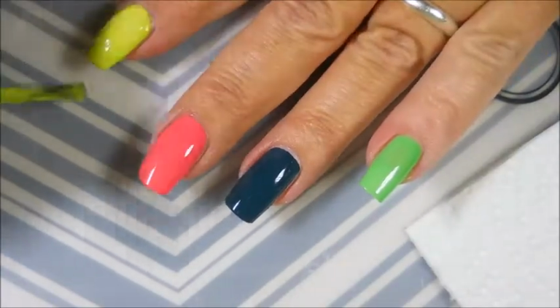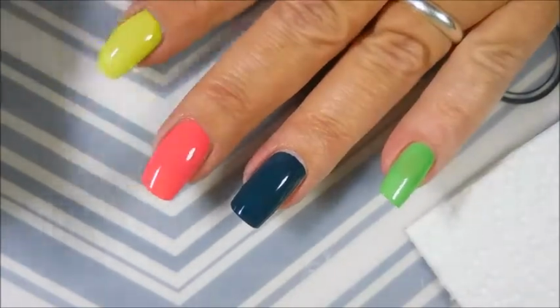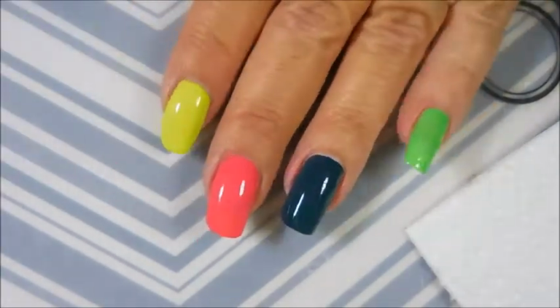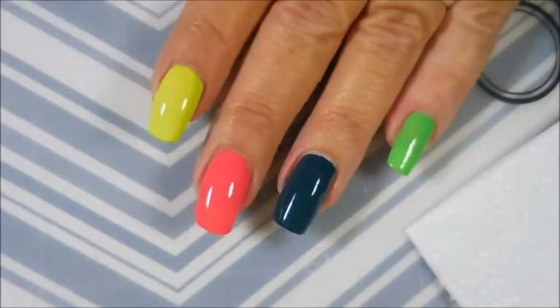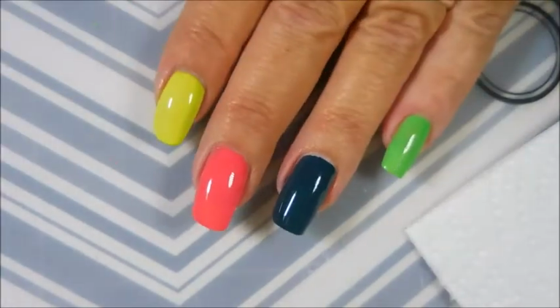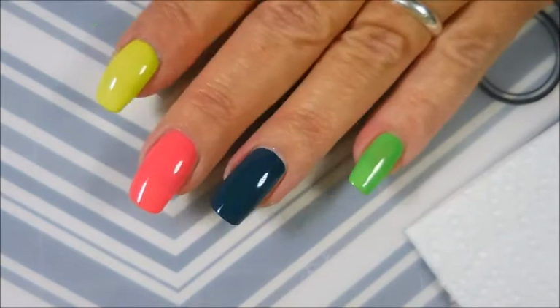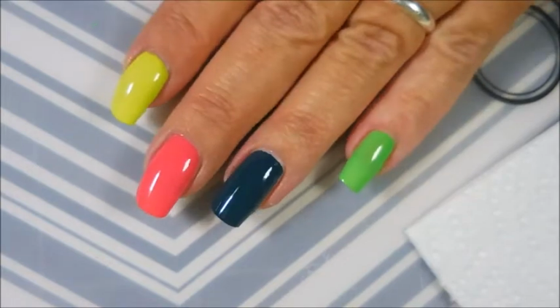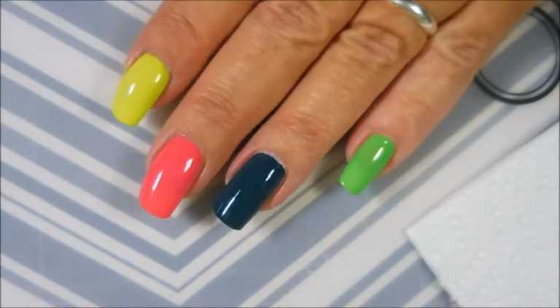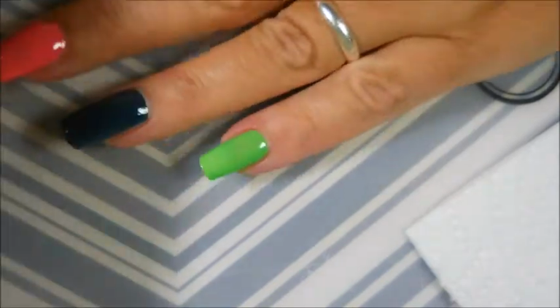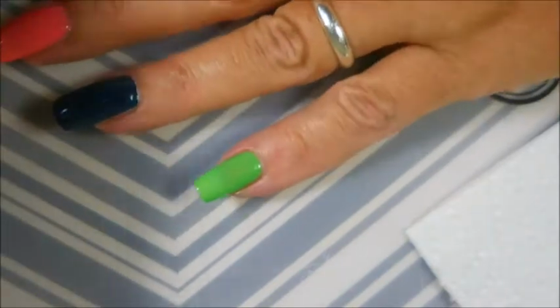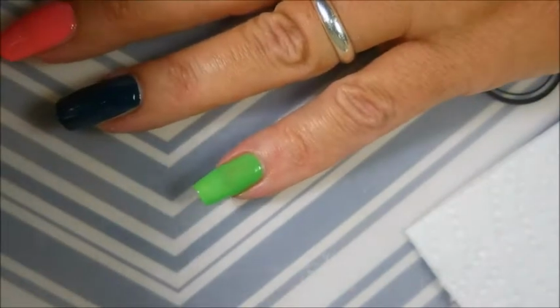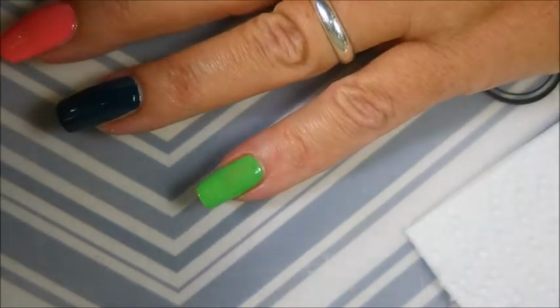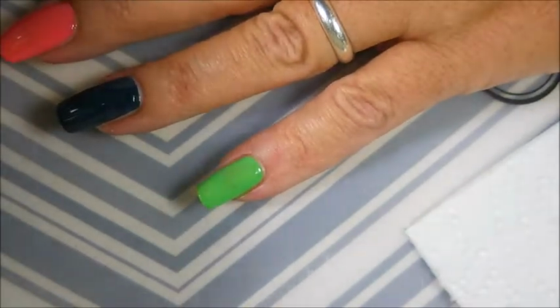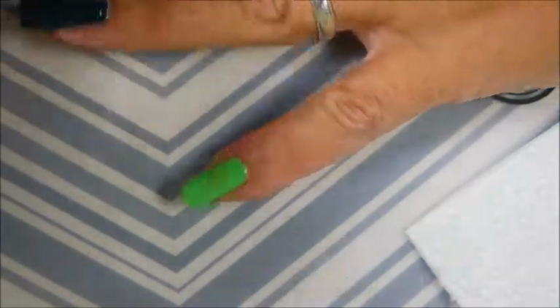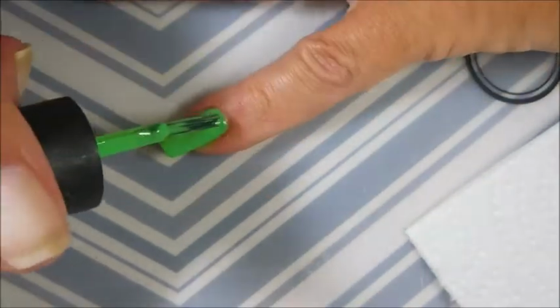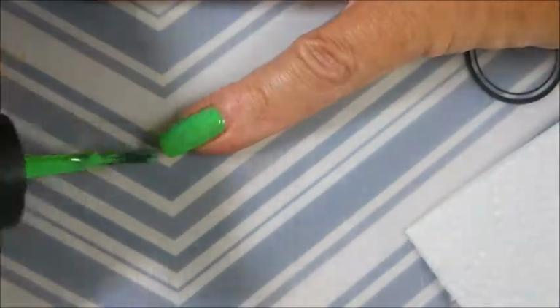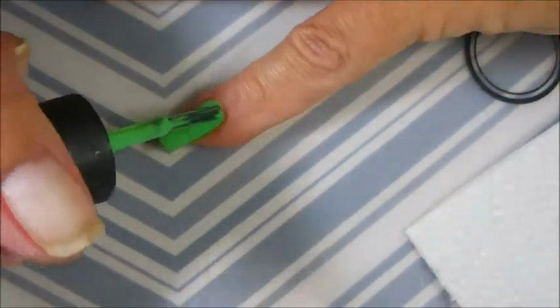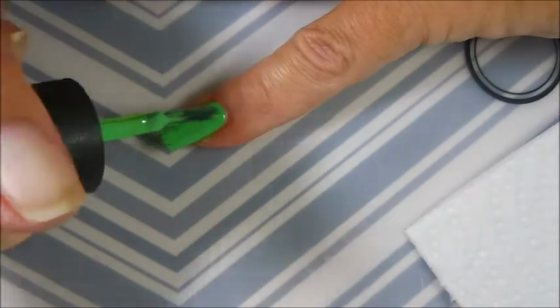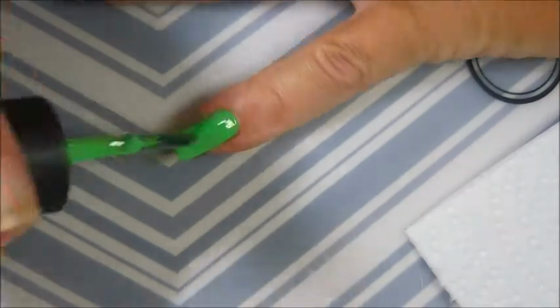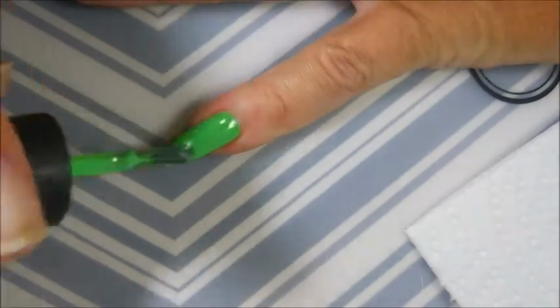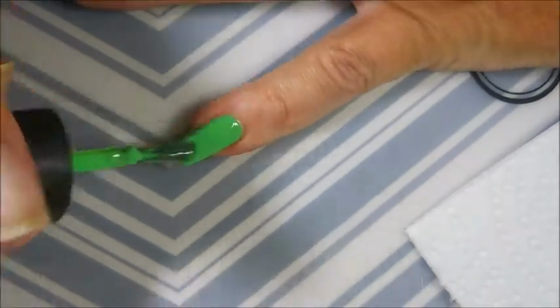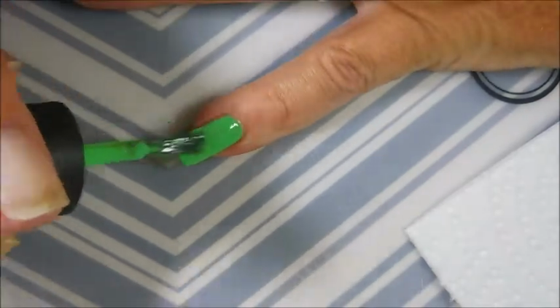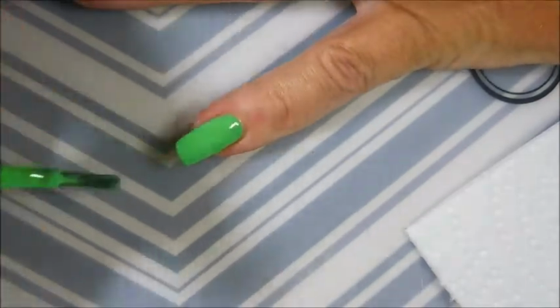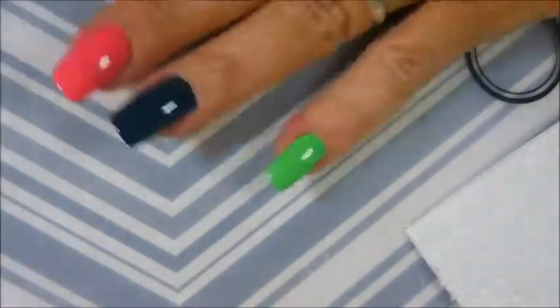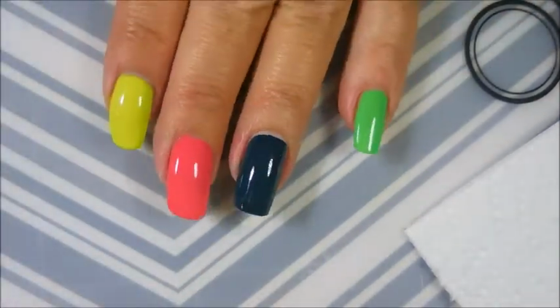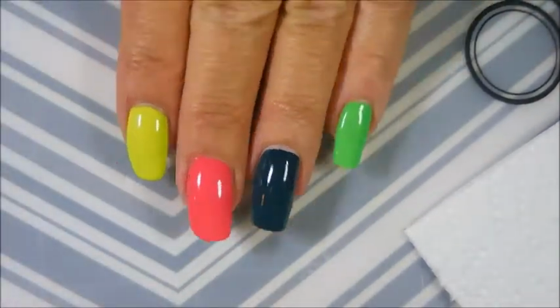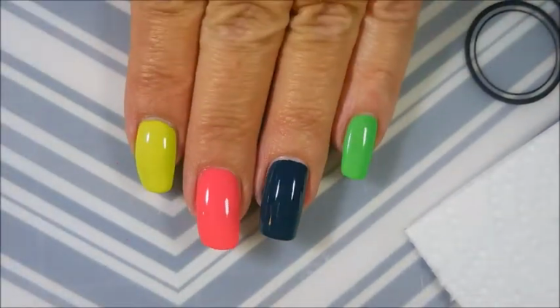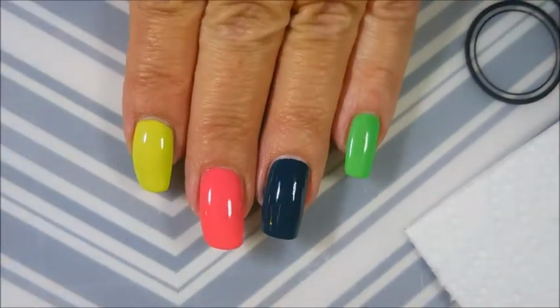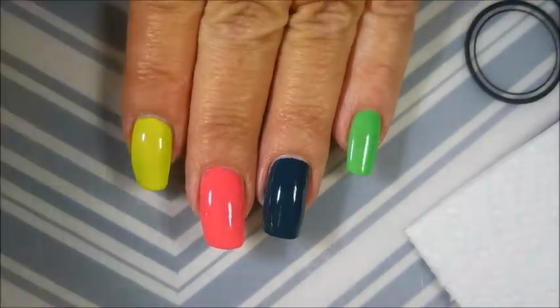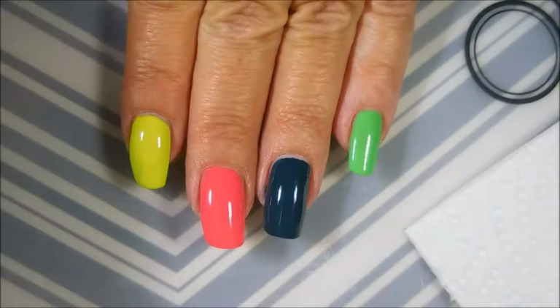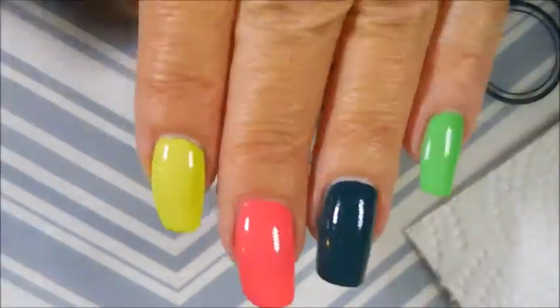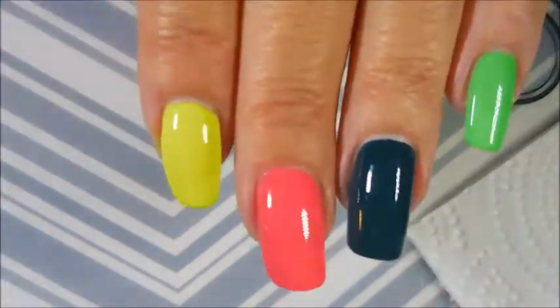If you use a white undercoat, you wouldn't need to do a third coat — it would be just fine with one or two coats. And I am going to do a third coat of You Are So Outta Lime as well.